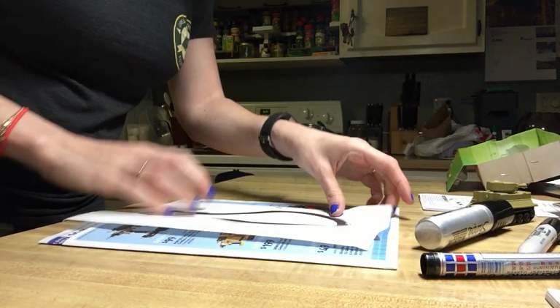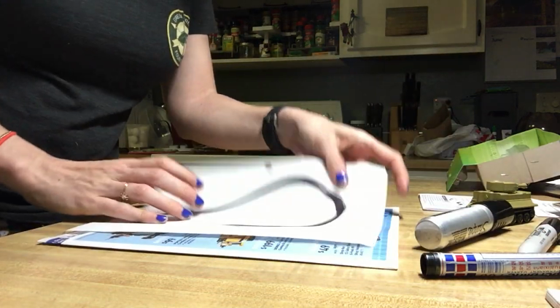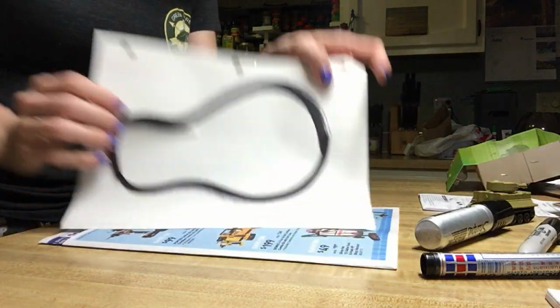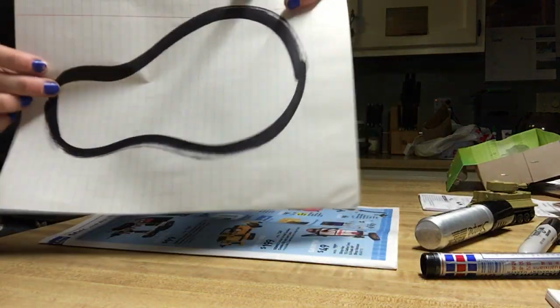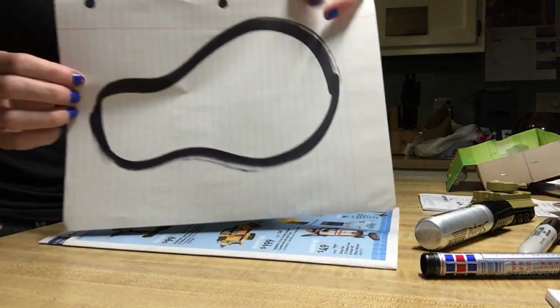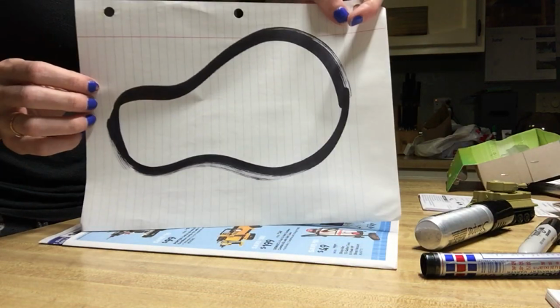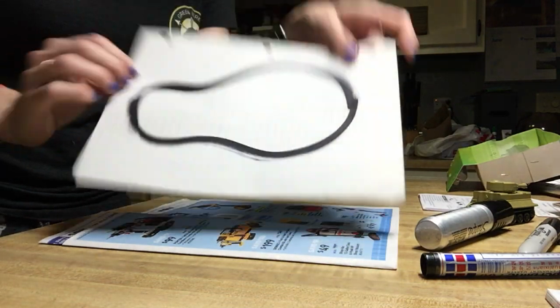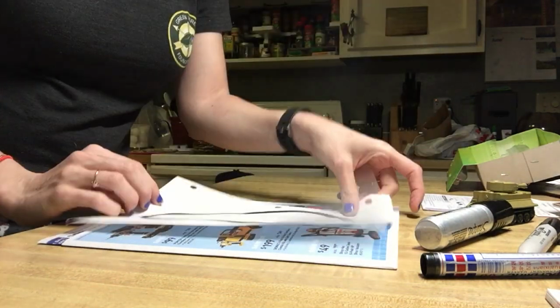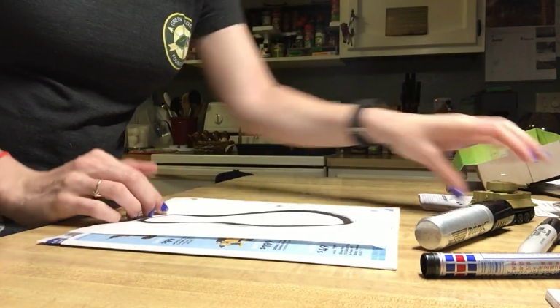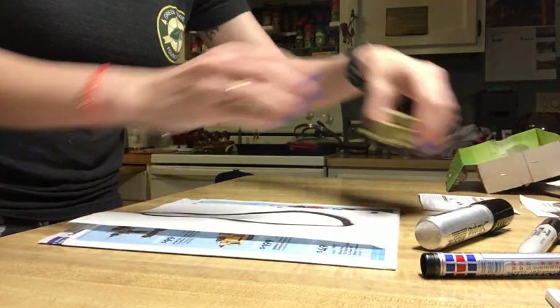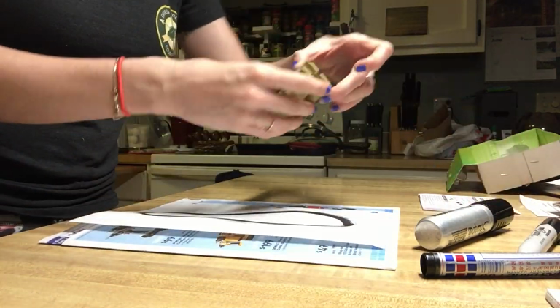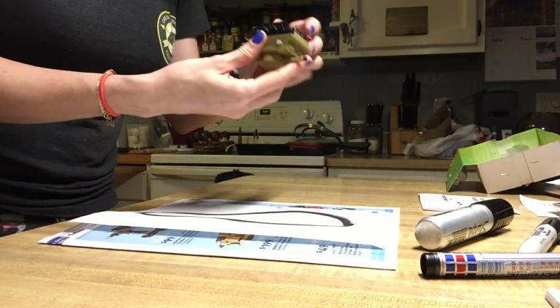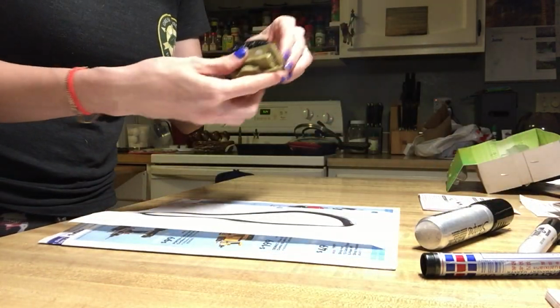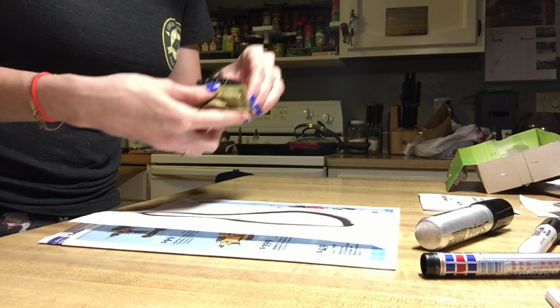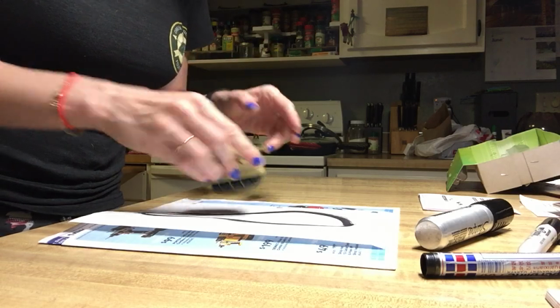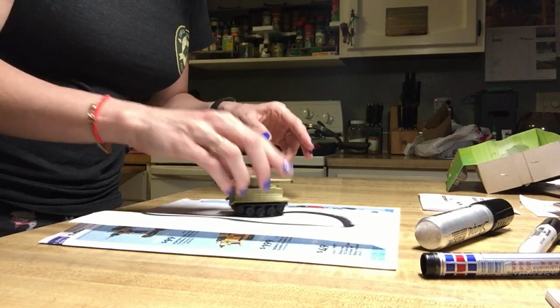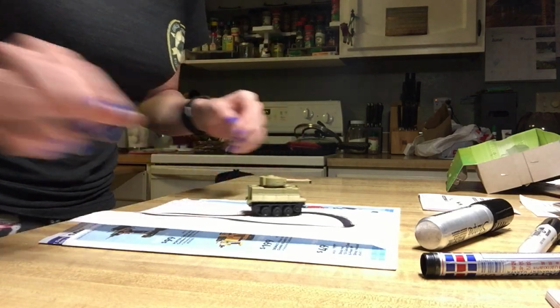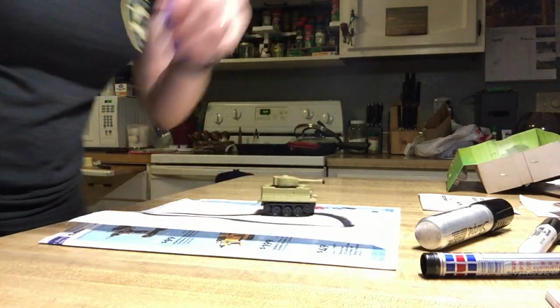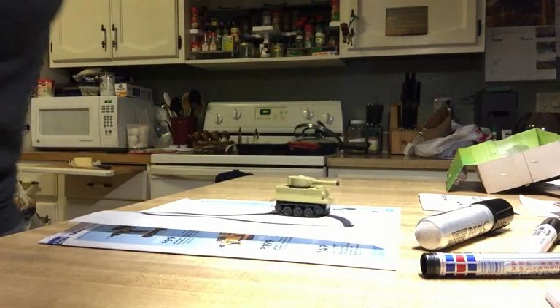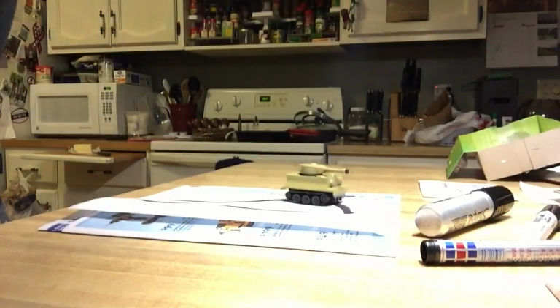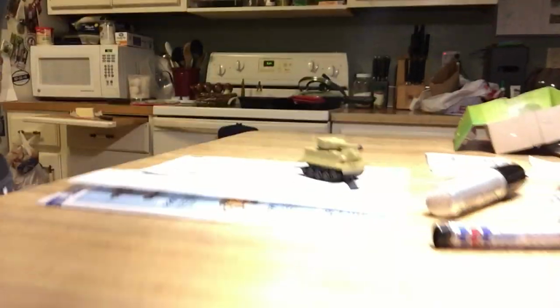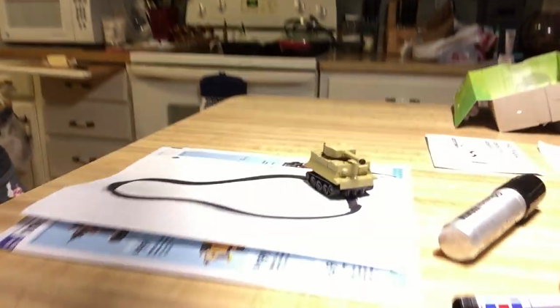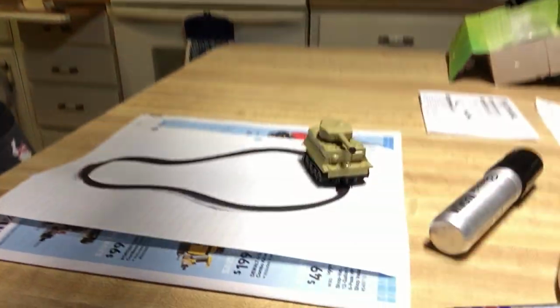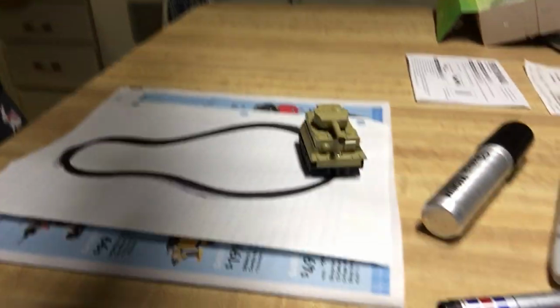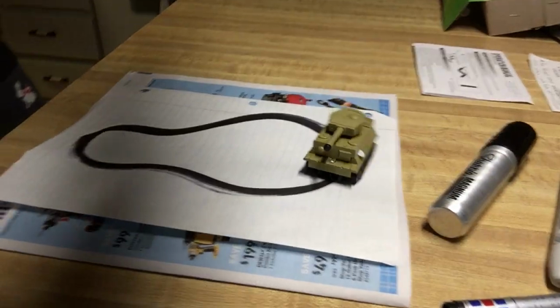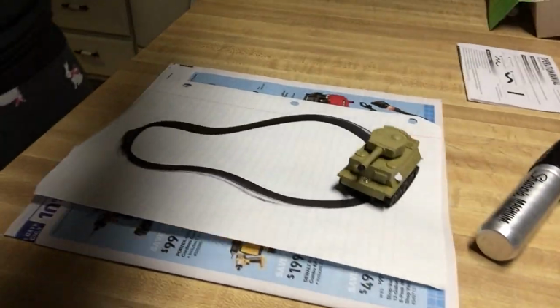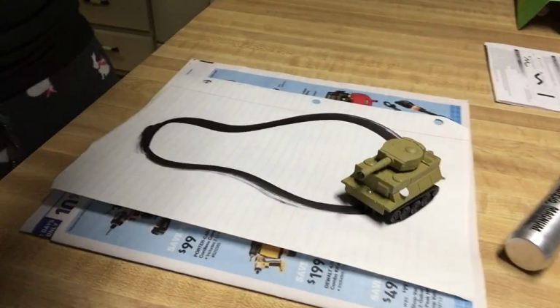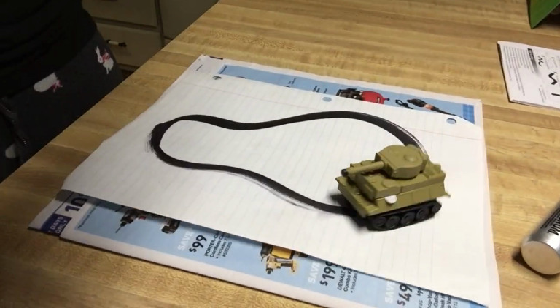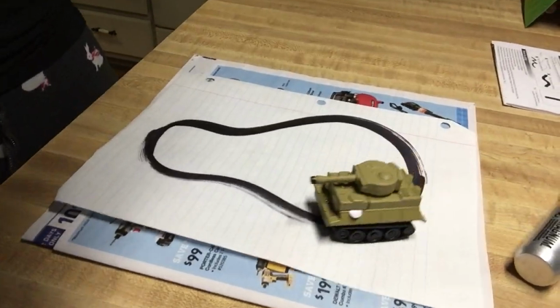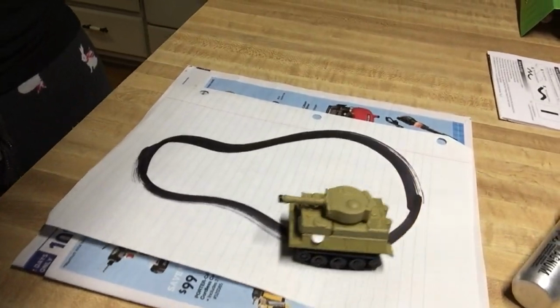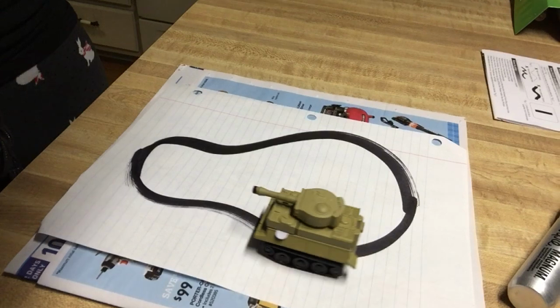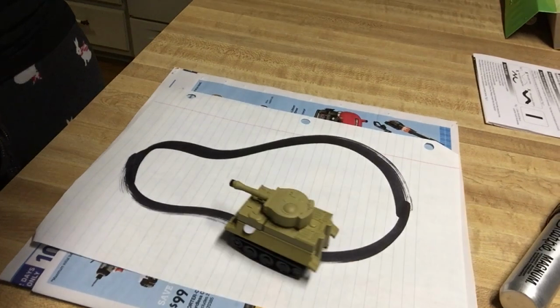I drew this one much larger, so we'll see if that works — and it works just fine.